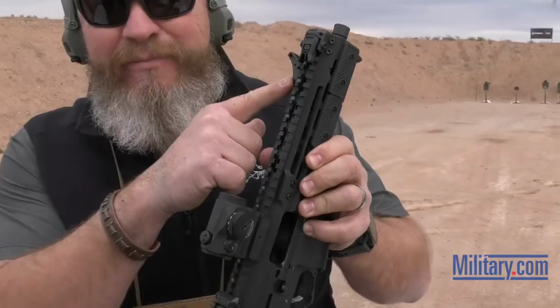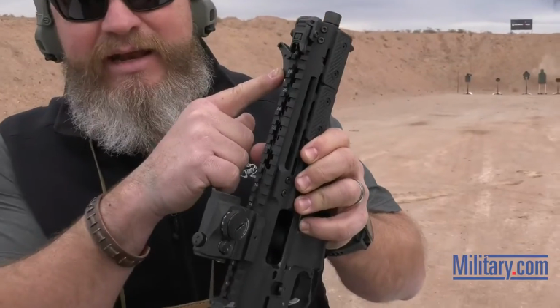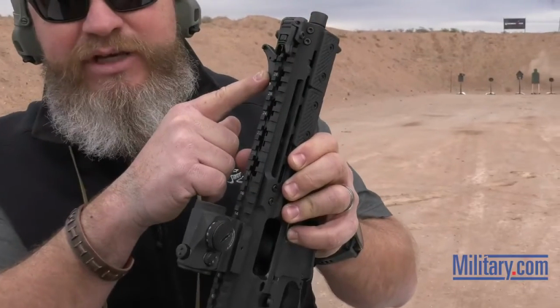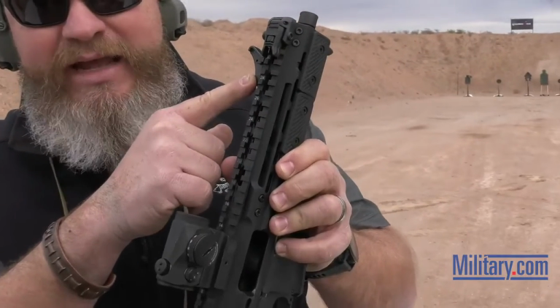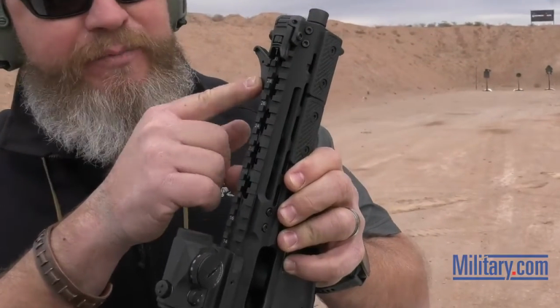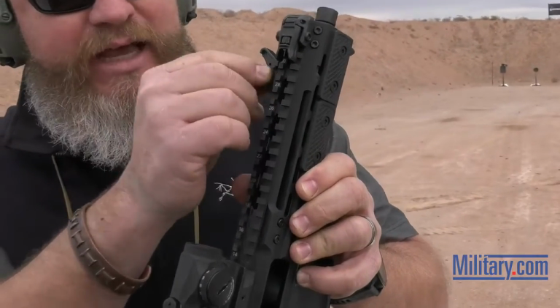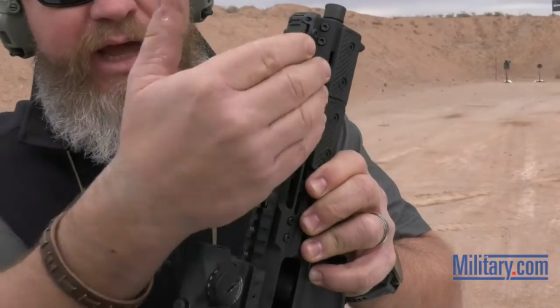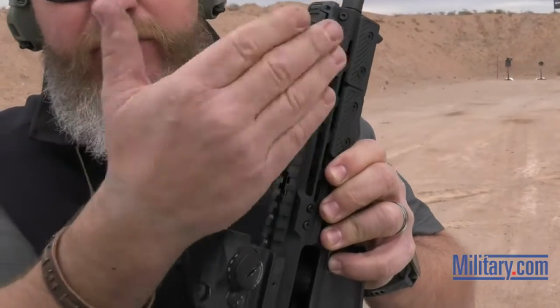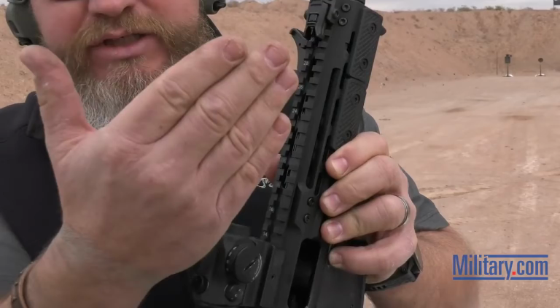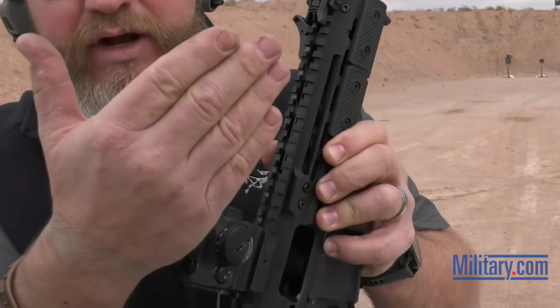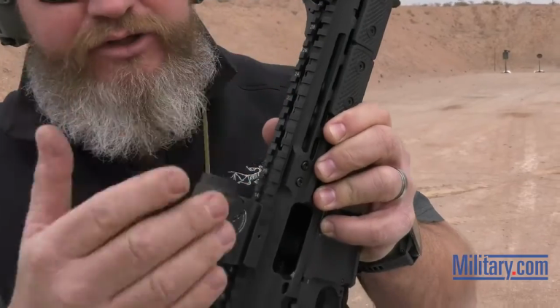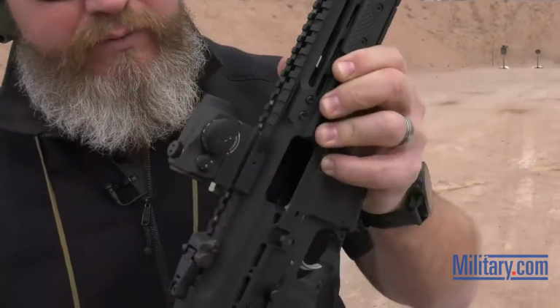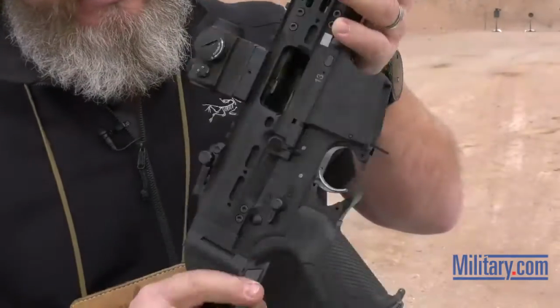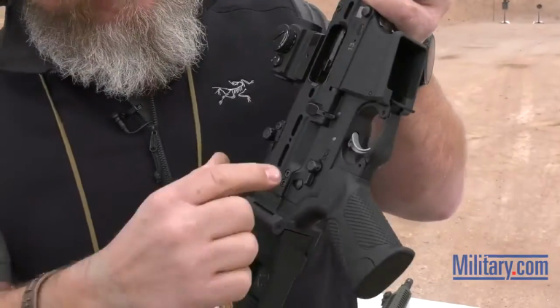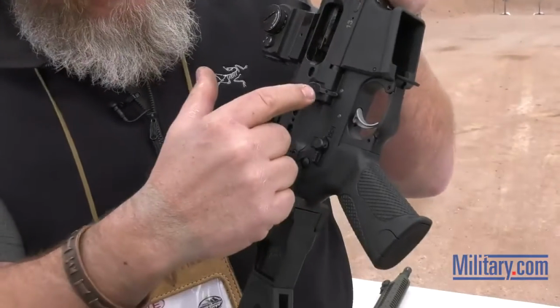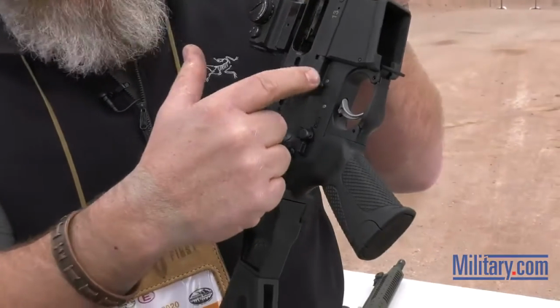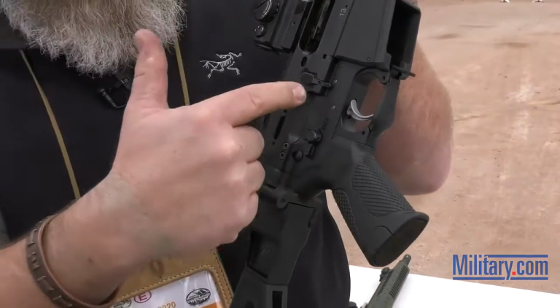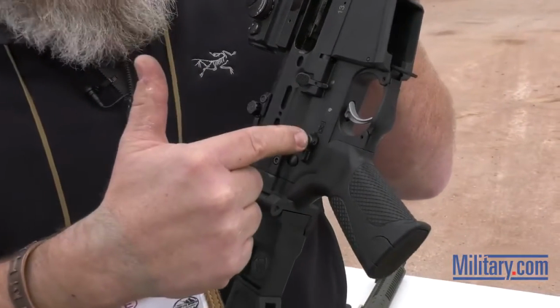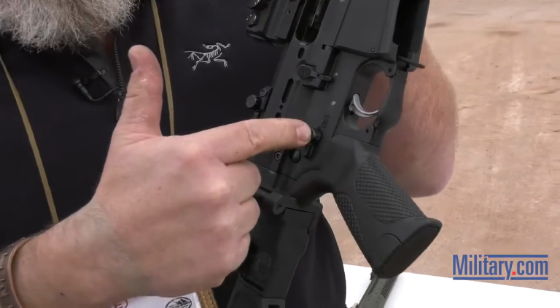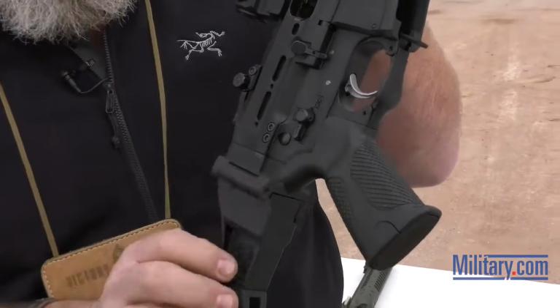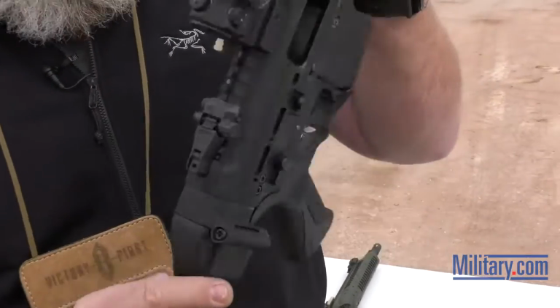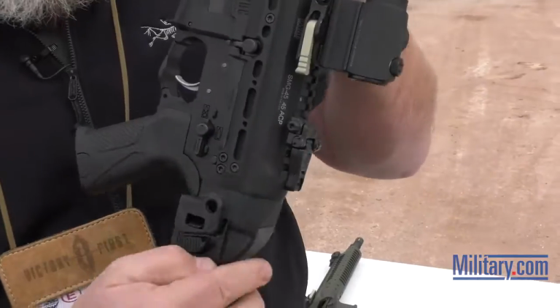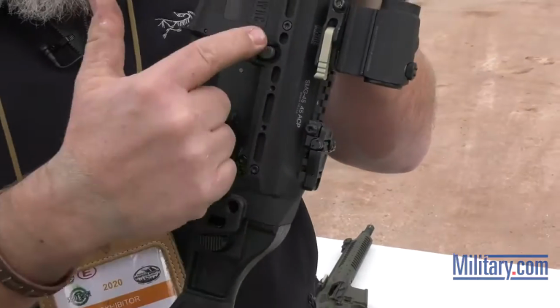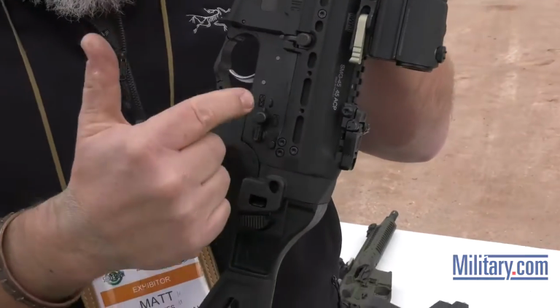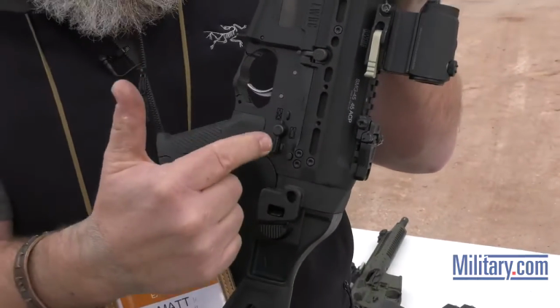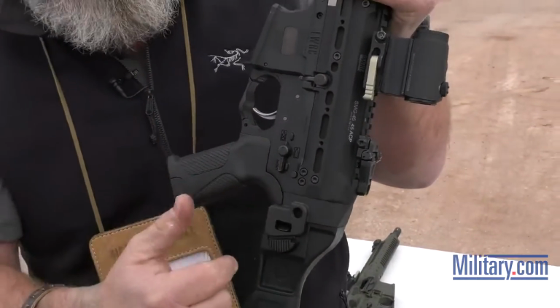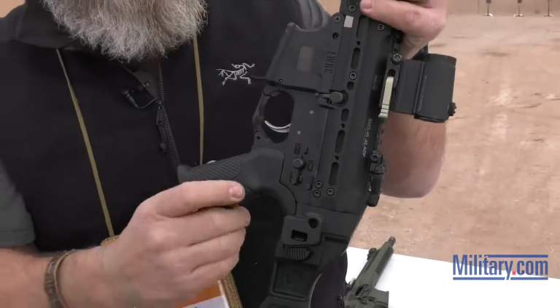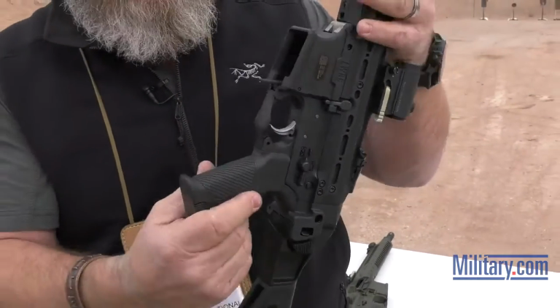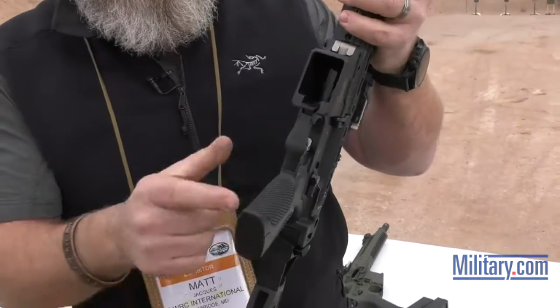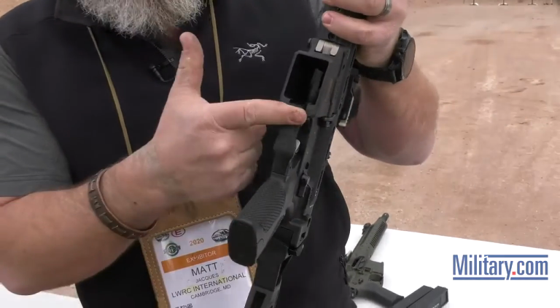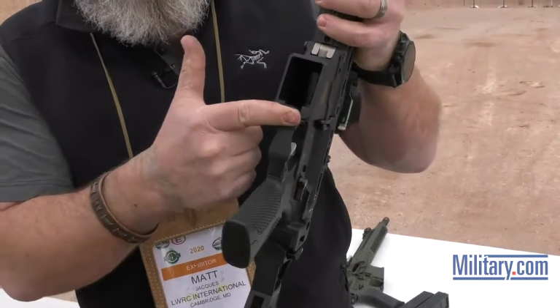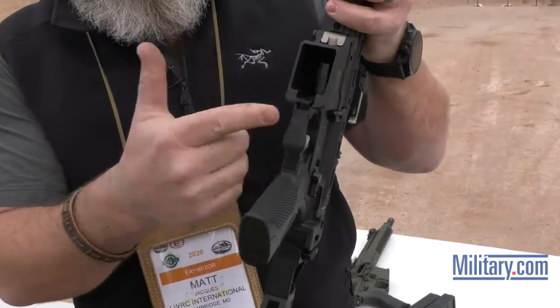Ambidextrous non-reciprocating charging handle — I can unplug it and move it over to the other side for a left-handed shooter. Bolt catch, bolt release, fire control on the right-hand side. Bolt catch, bolt release, fire control on the left-hand side. Paddle-style magazine release.